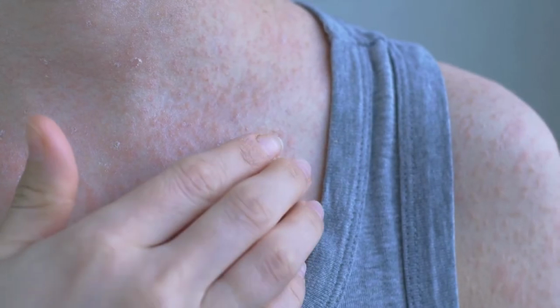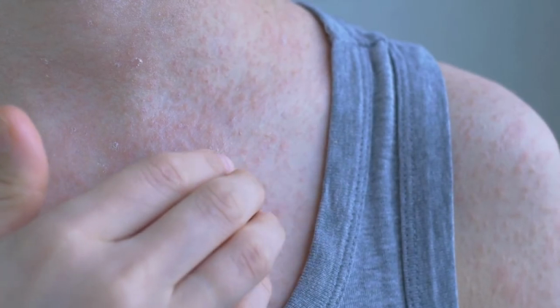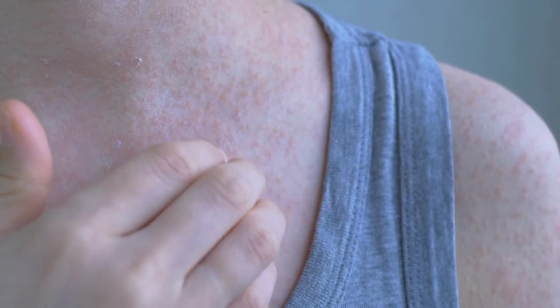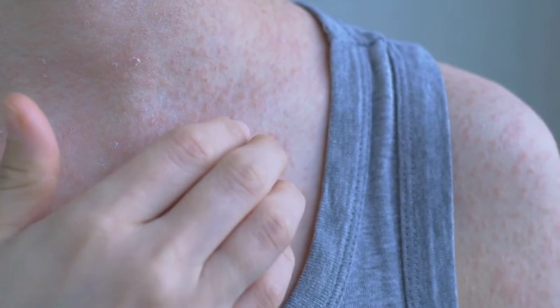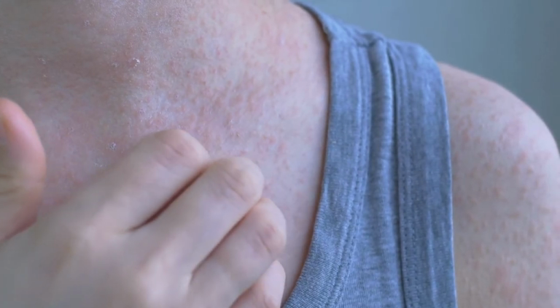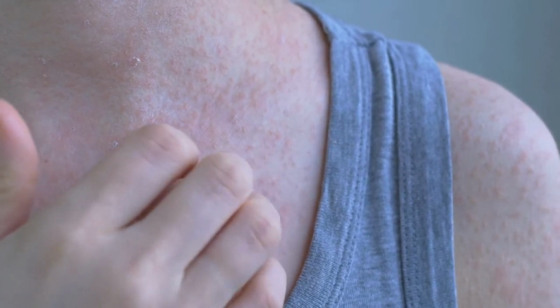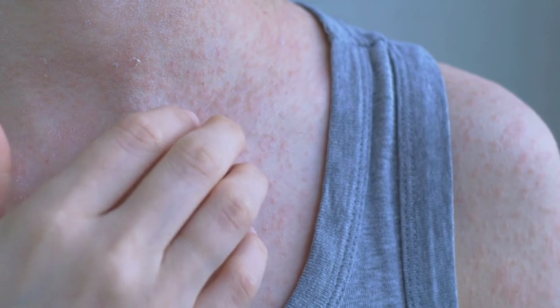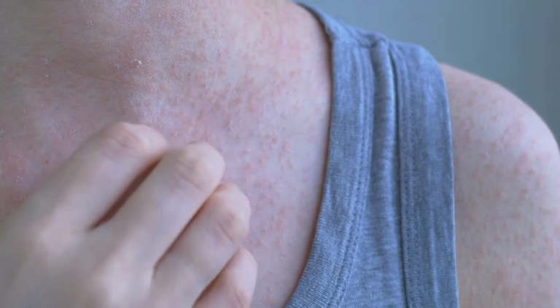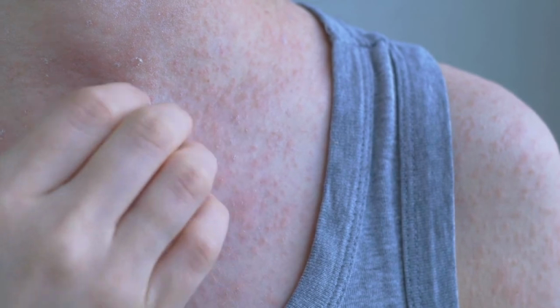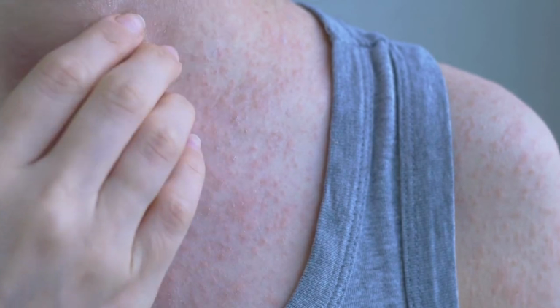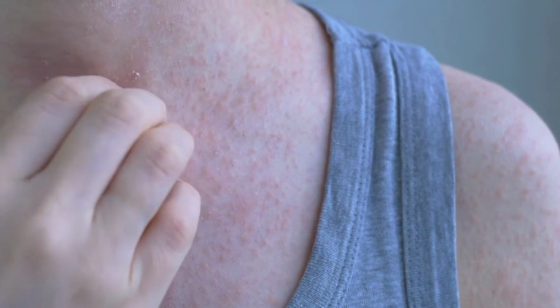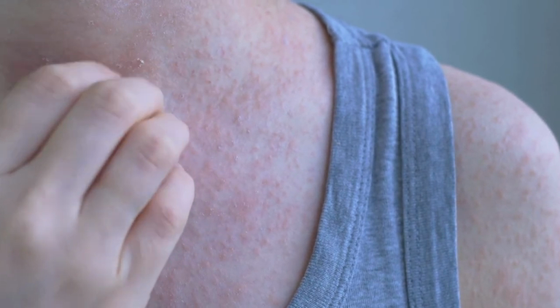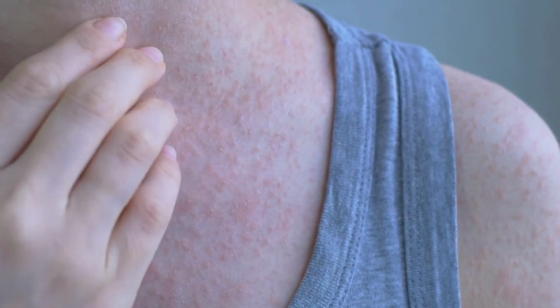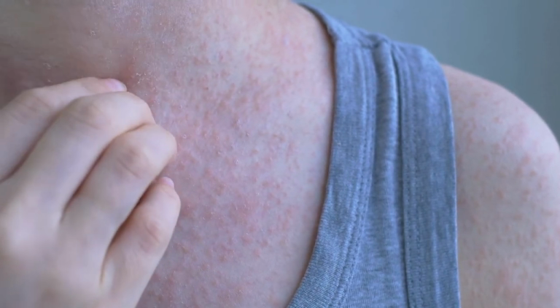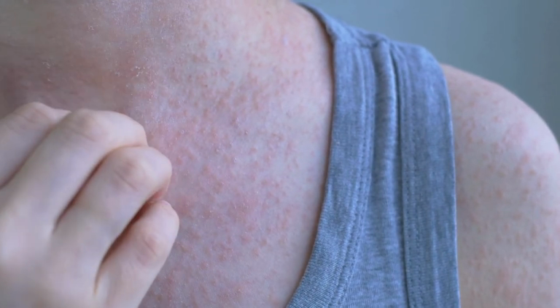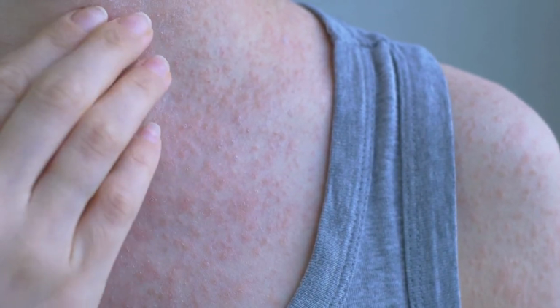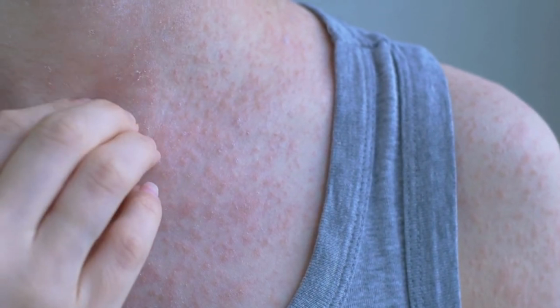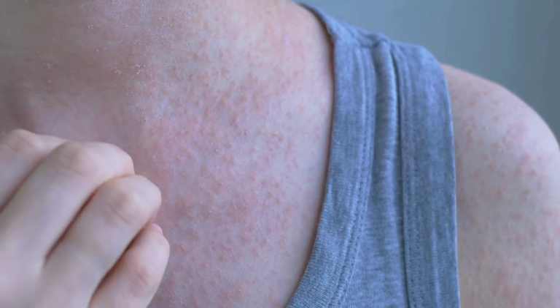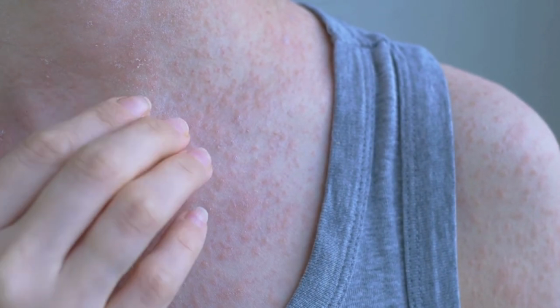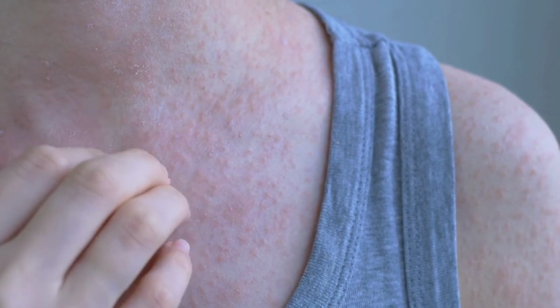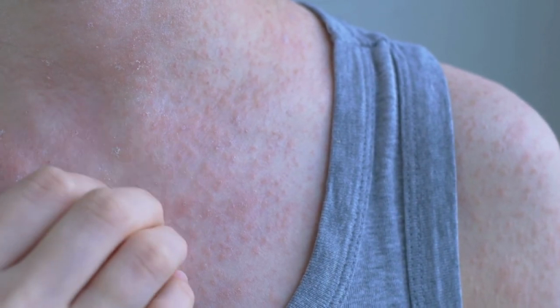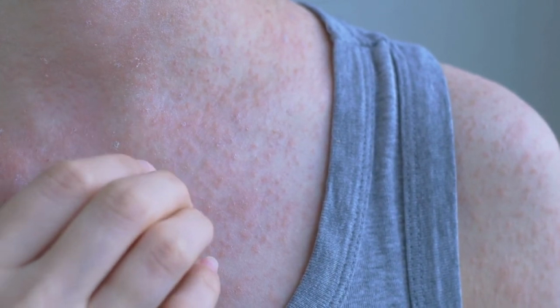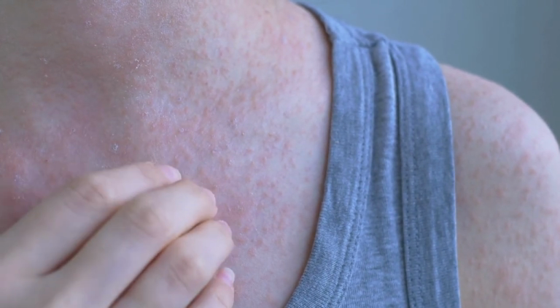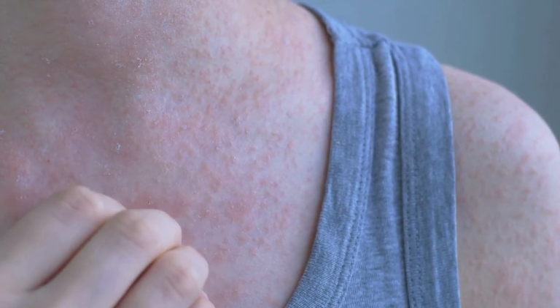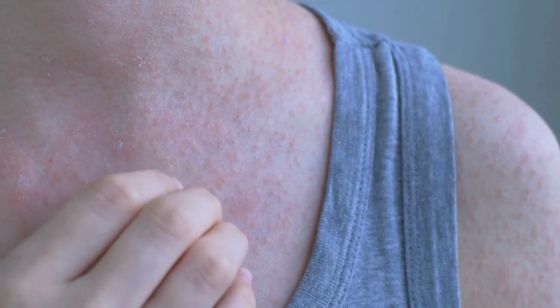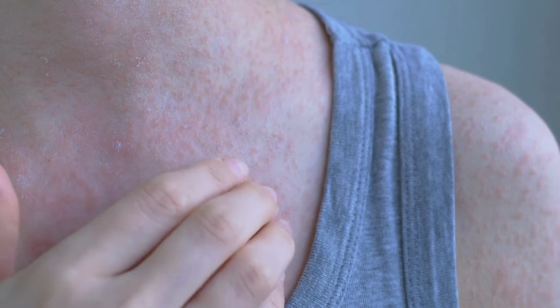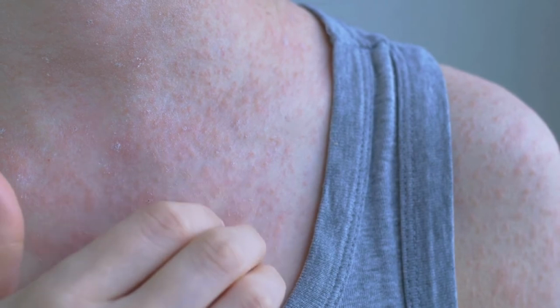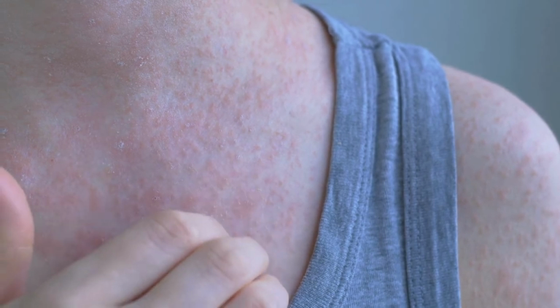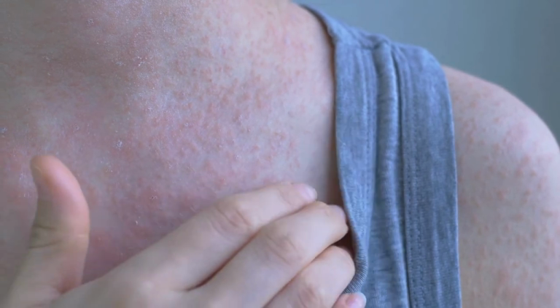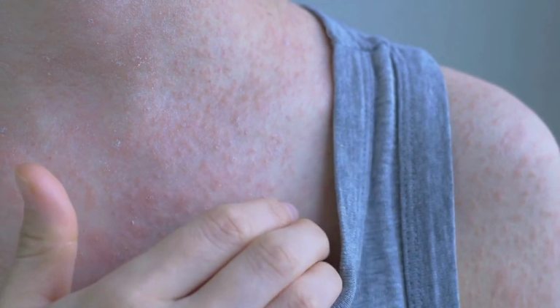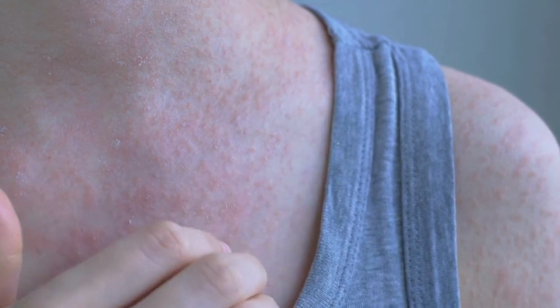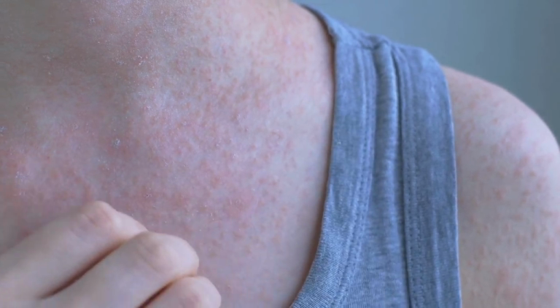So, by considering this classical reference, it can be said that Indian Sarsaparilla syrup can be beneficial in preventing allergic skin rashes.